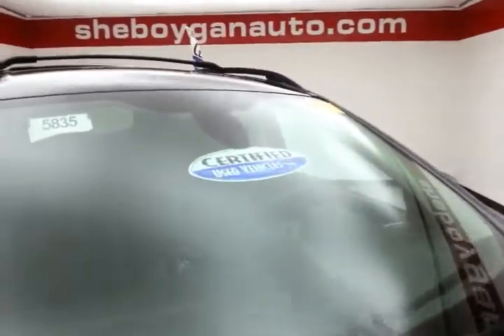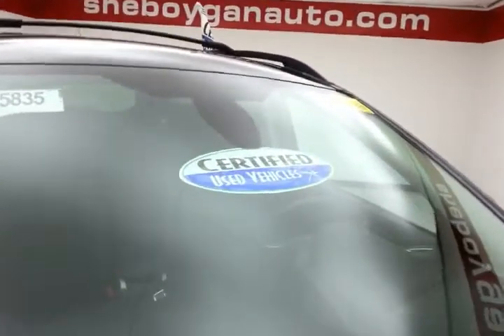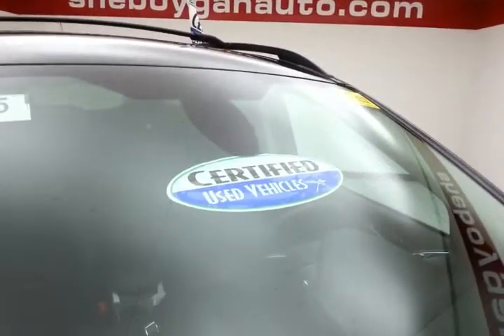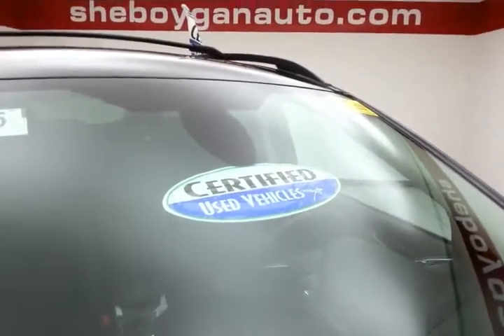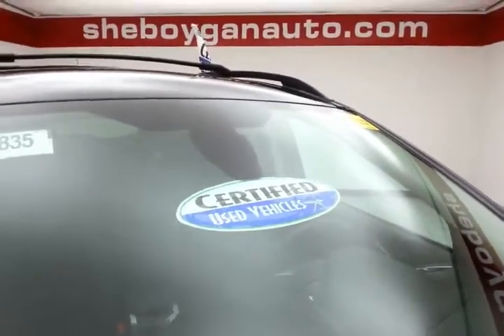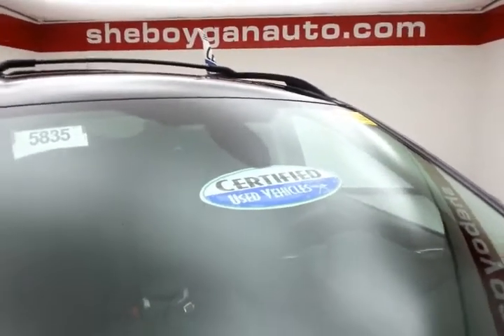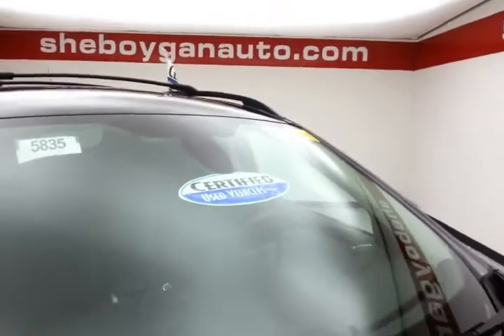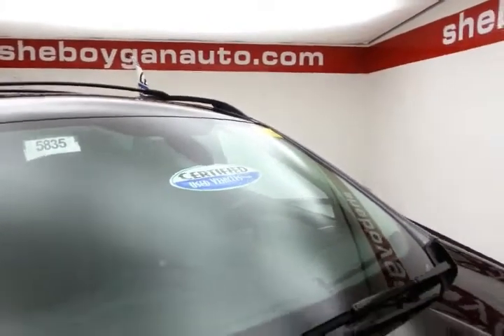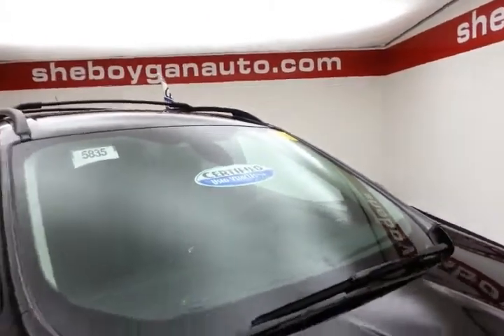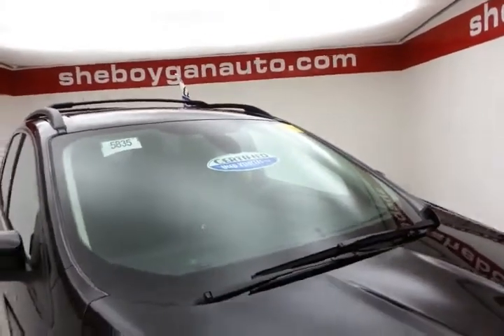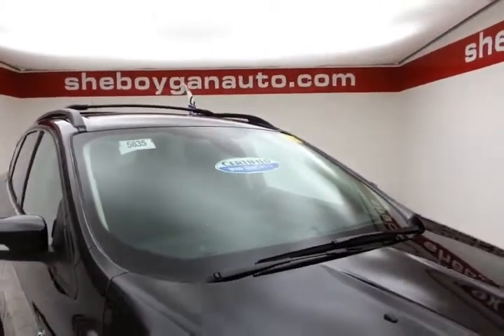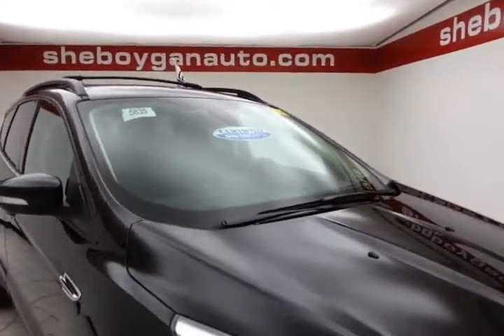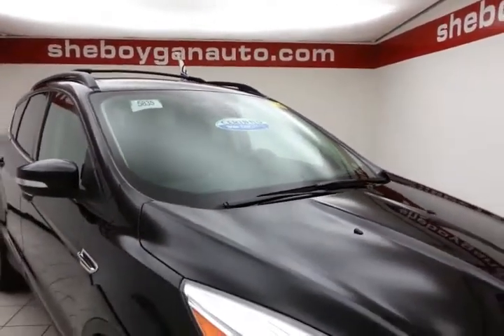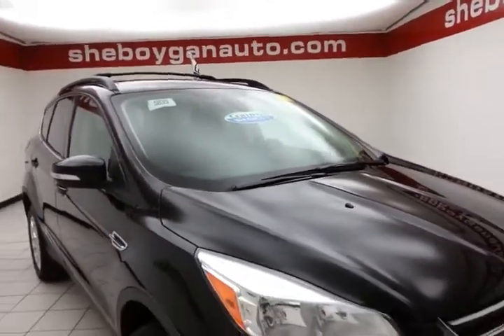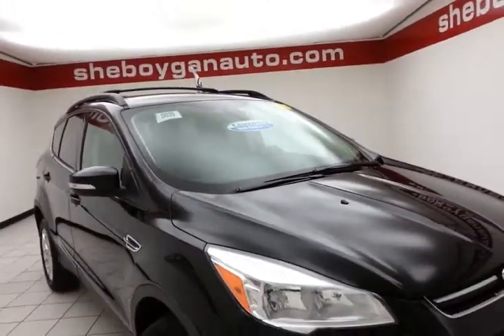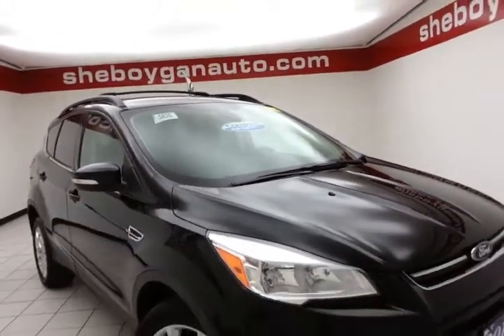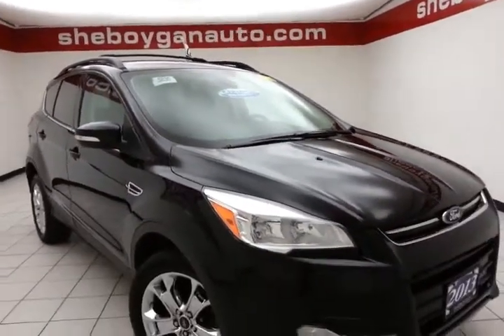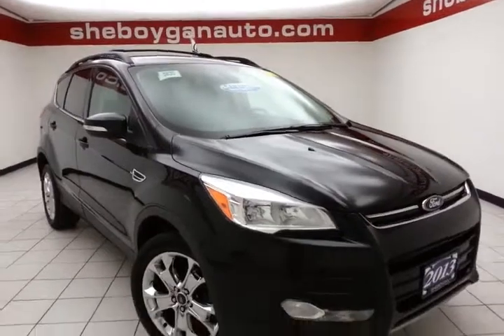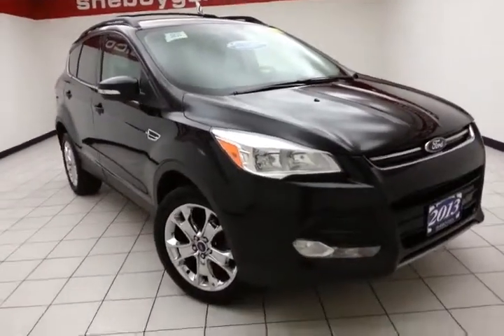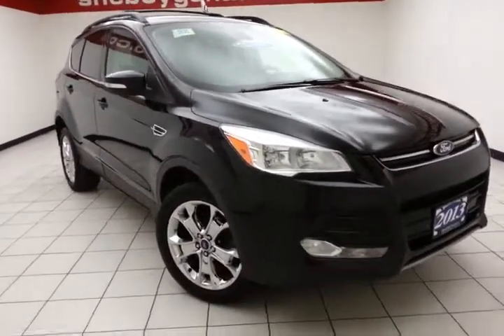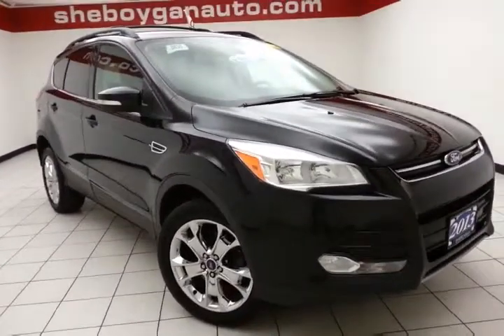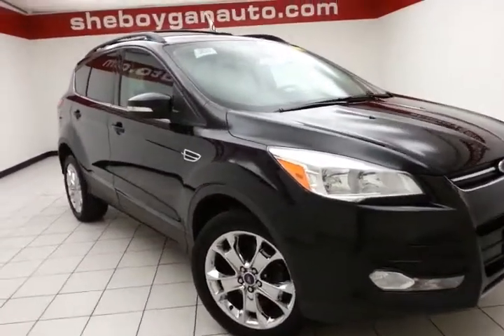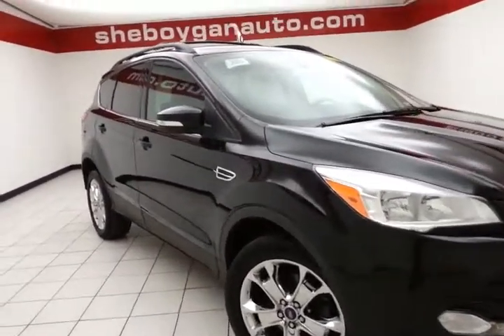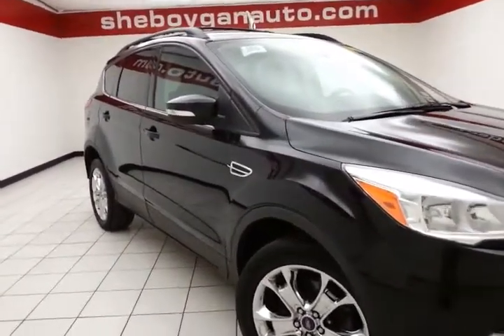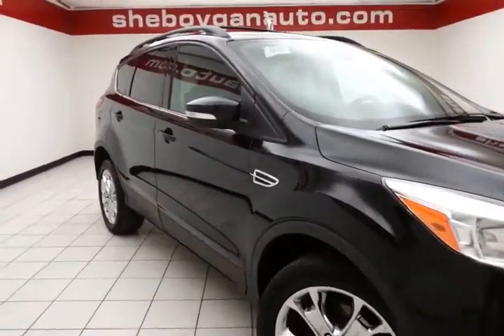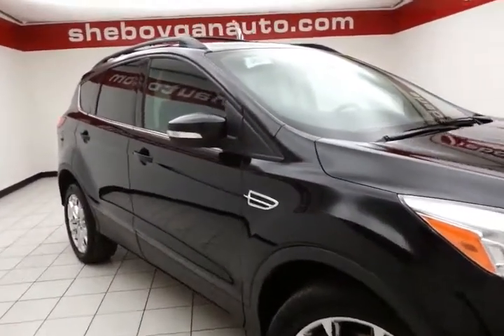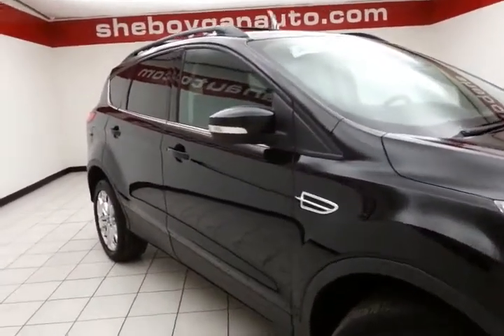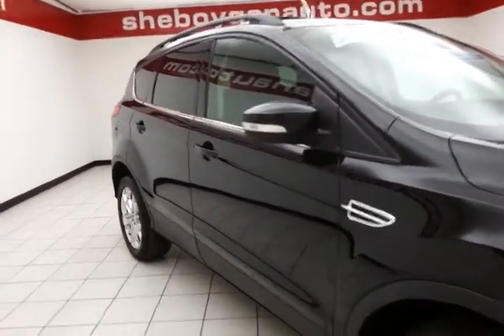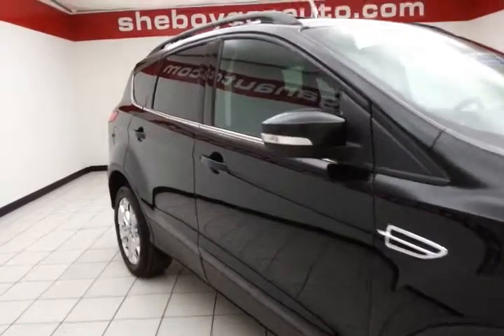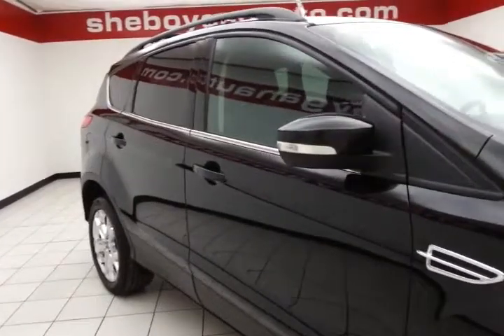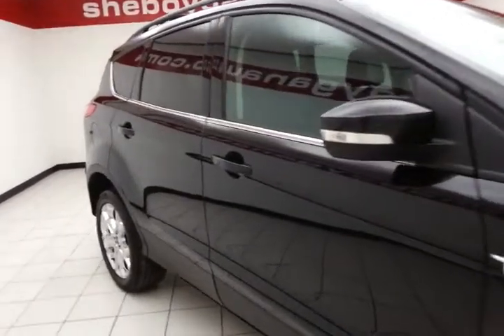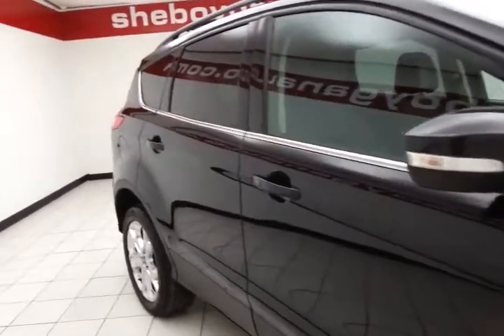After our thorough inspection, it does qualify for our certified used vehicle program, giving you the balance of a 70 or 100,000 mile powertrain warranty, which also includes emergency roadside assistance, towing, rental reimbursement, and trip interruption service — all available nationwide.